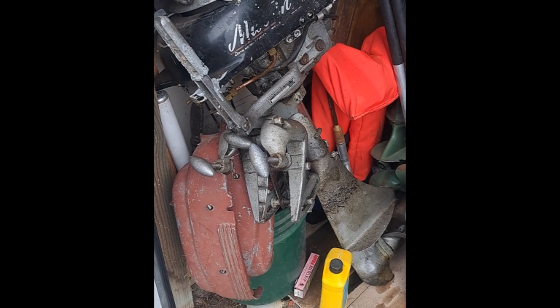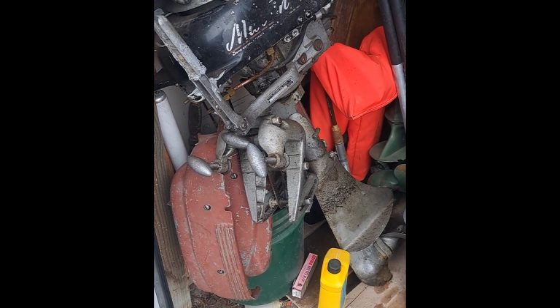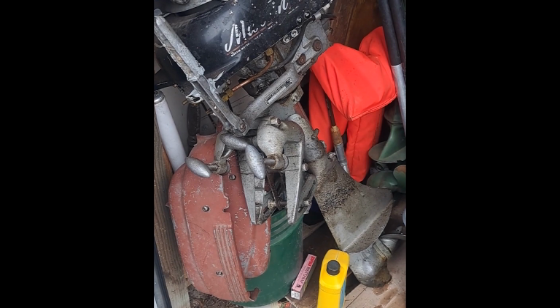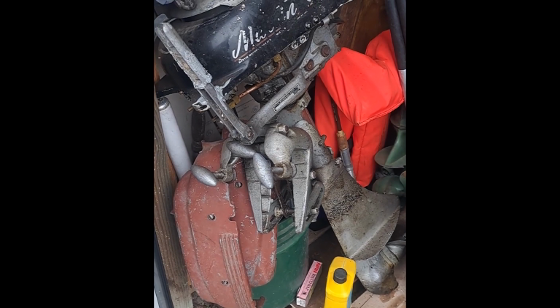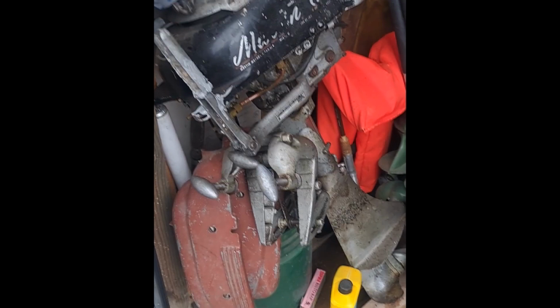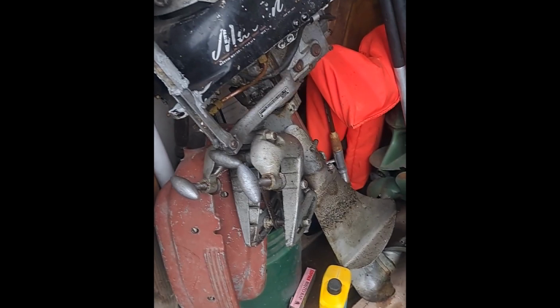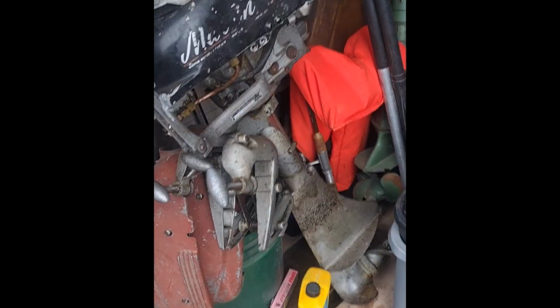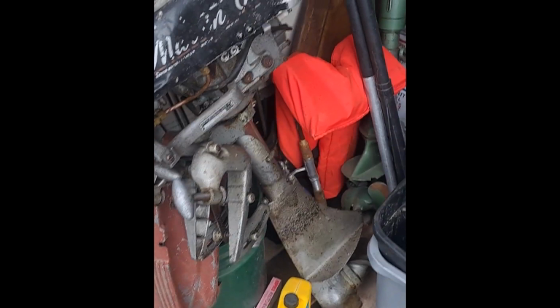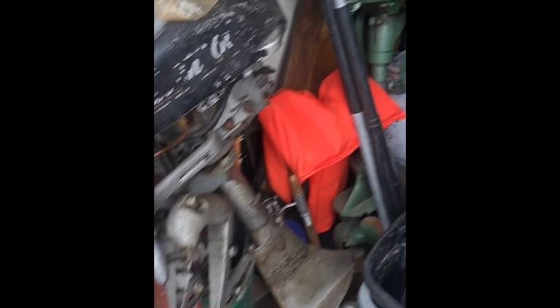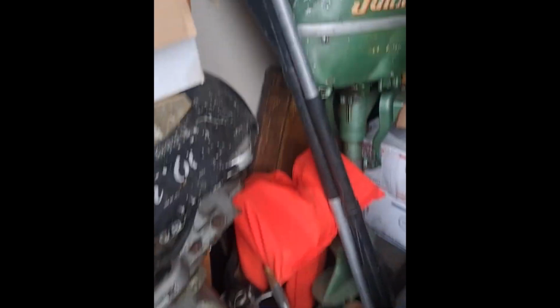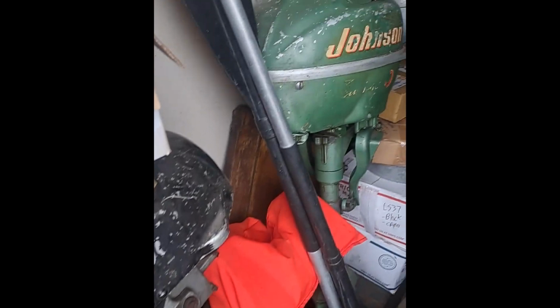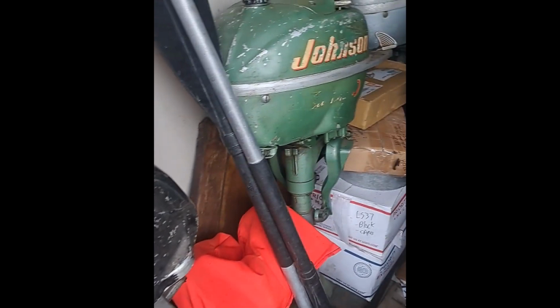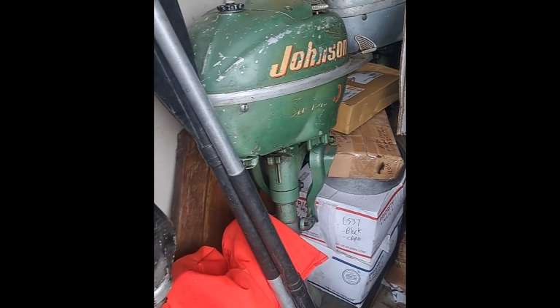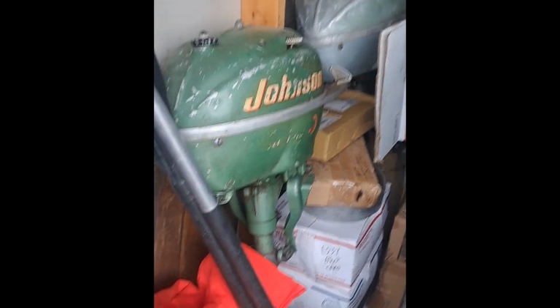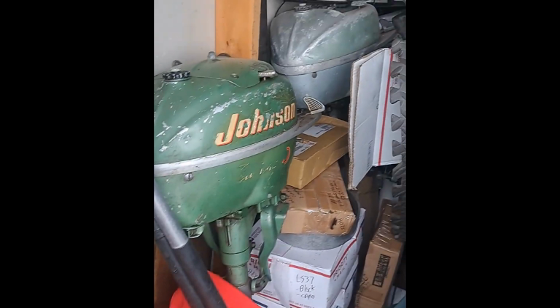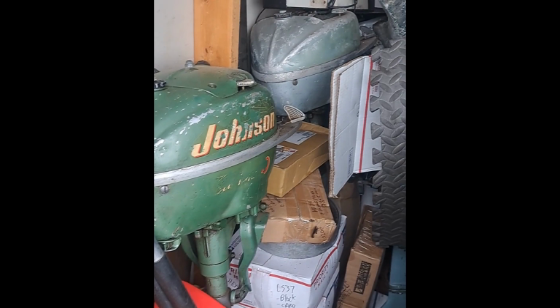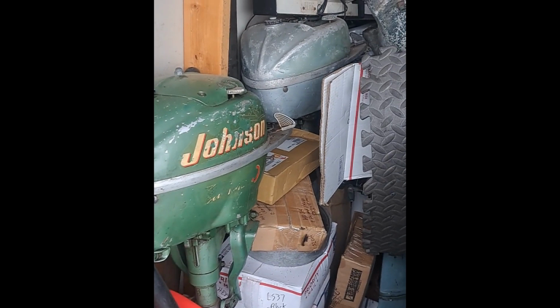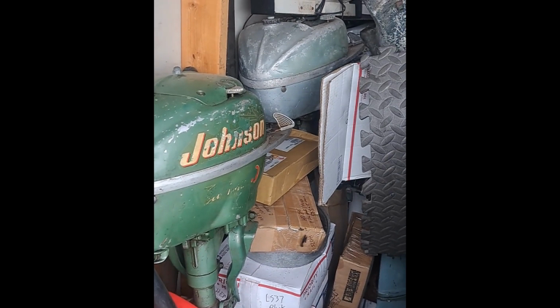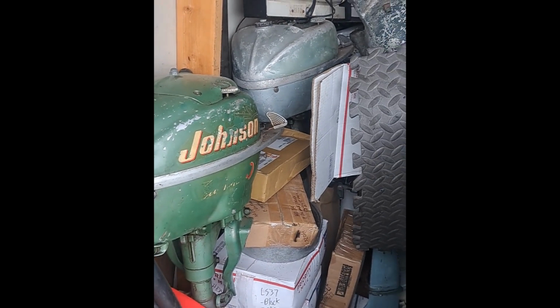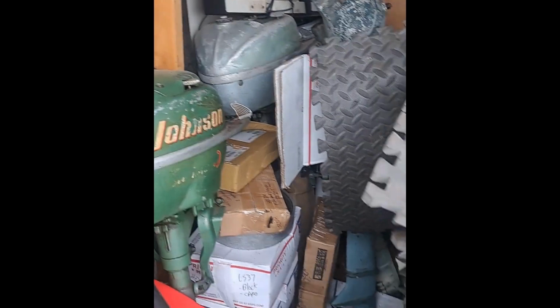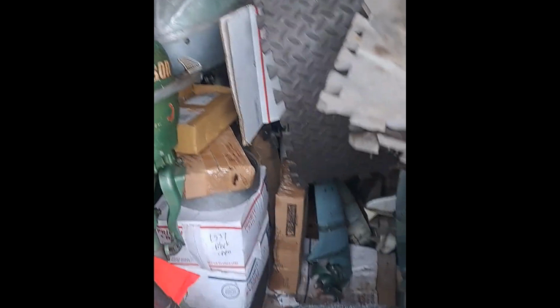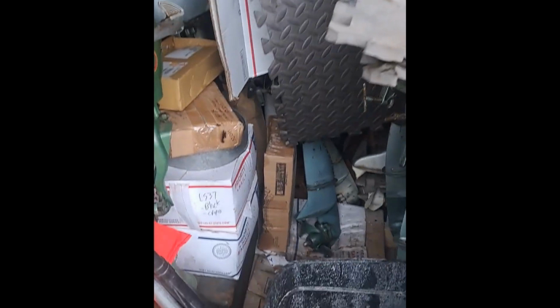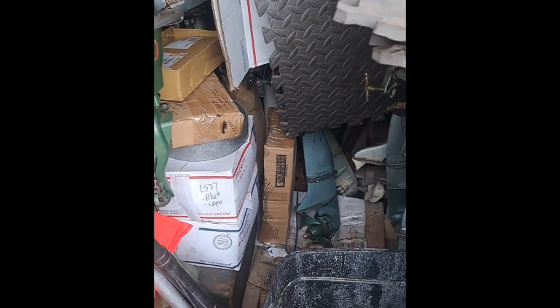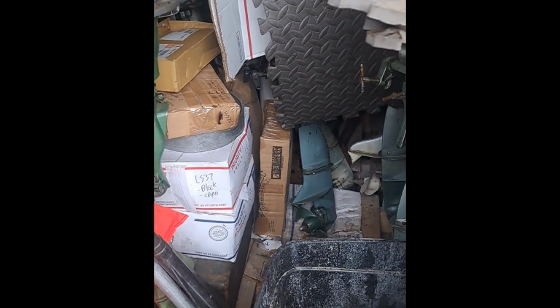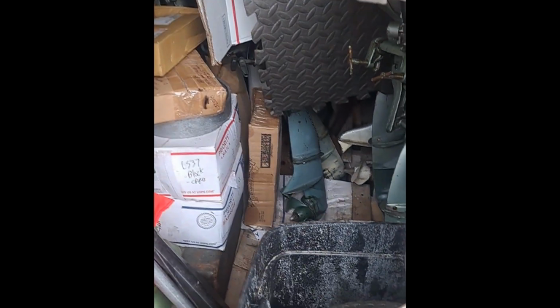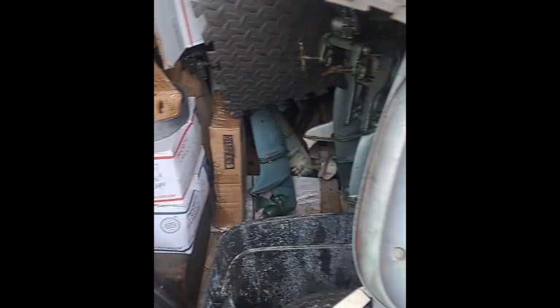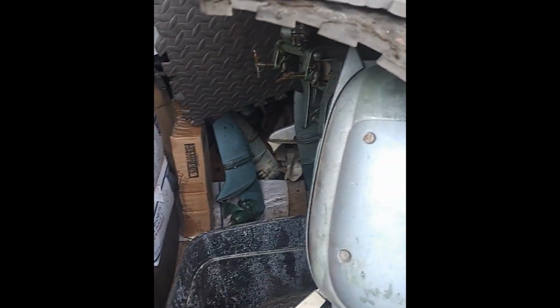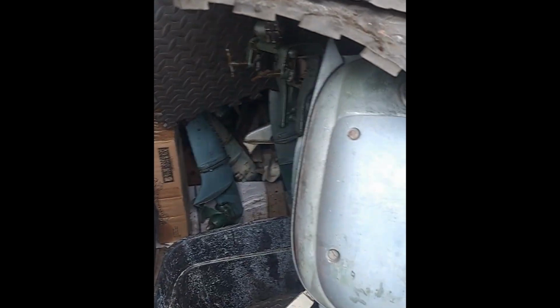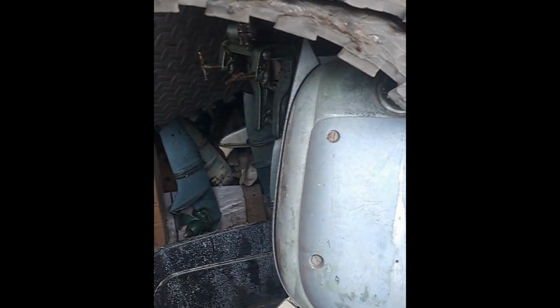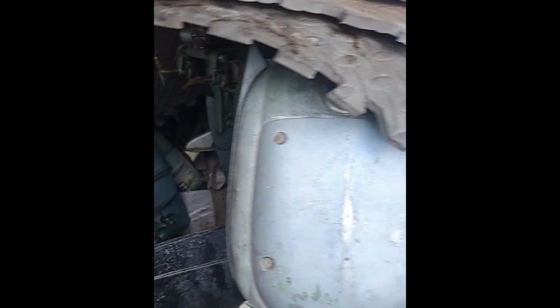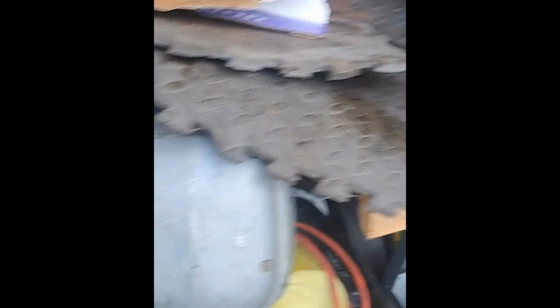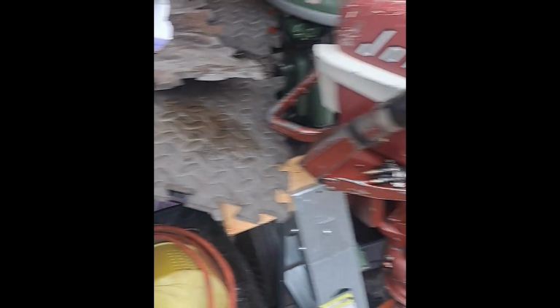Just going through my stuff in storage, taking a look at all the projects I got sitting there waiting in the wings.